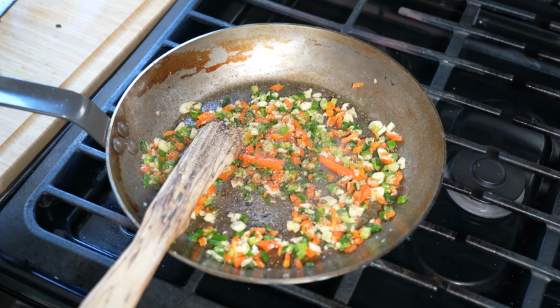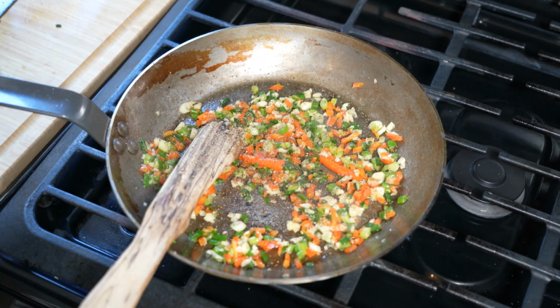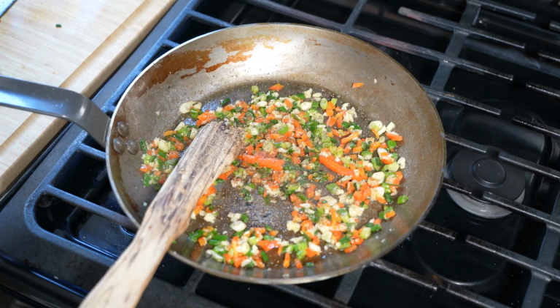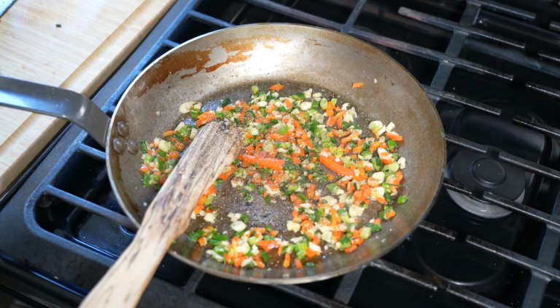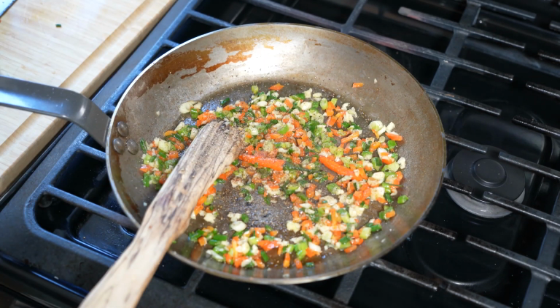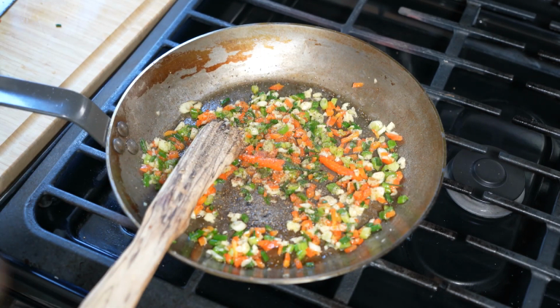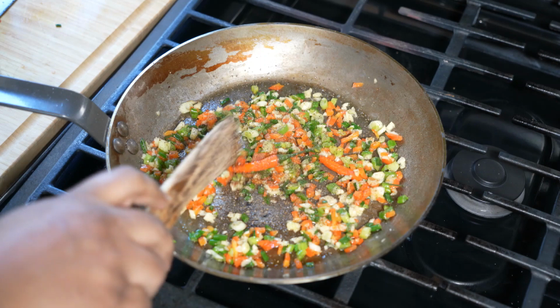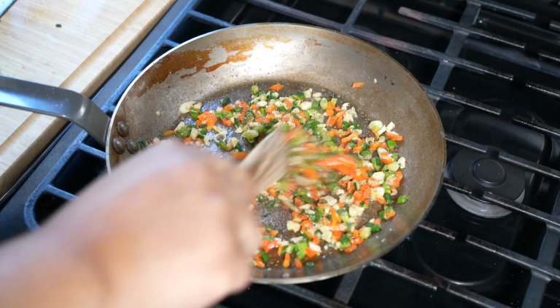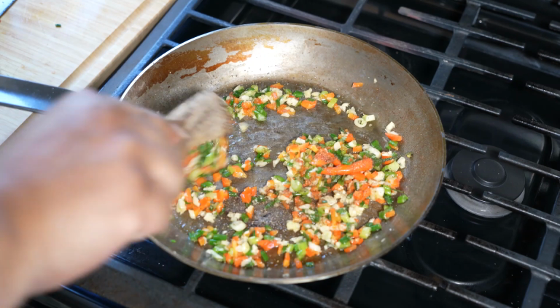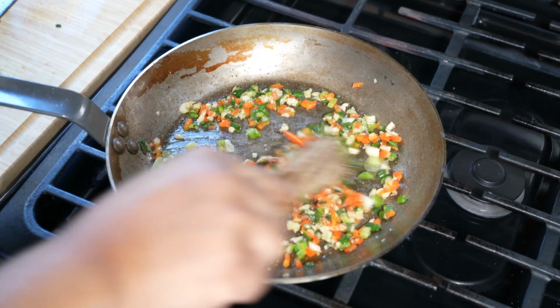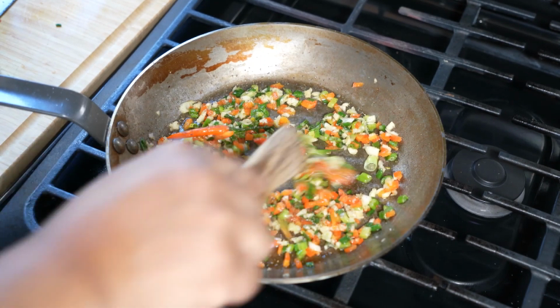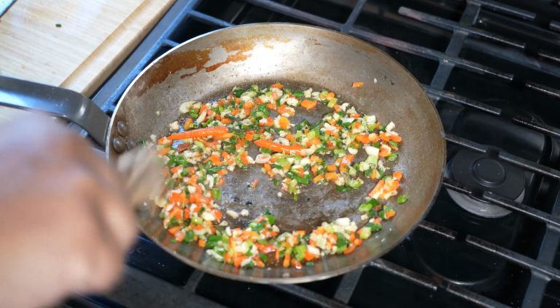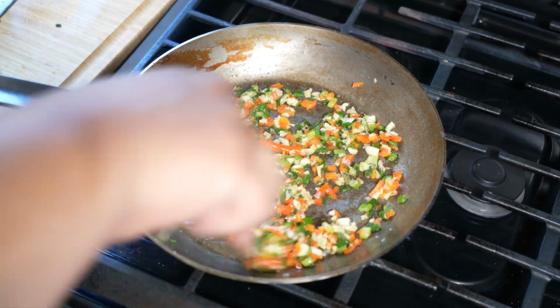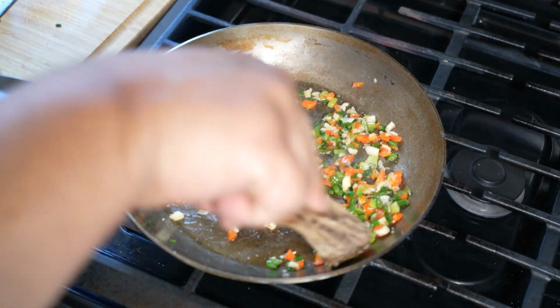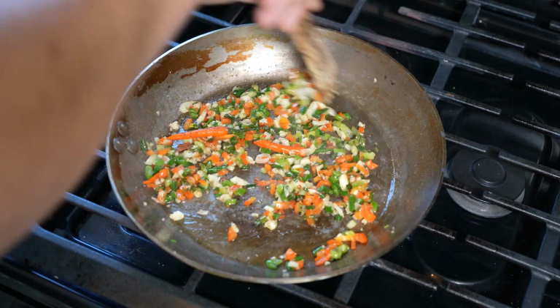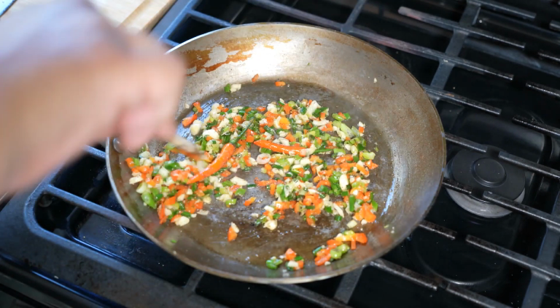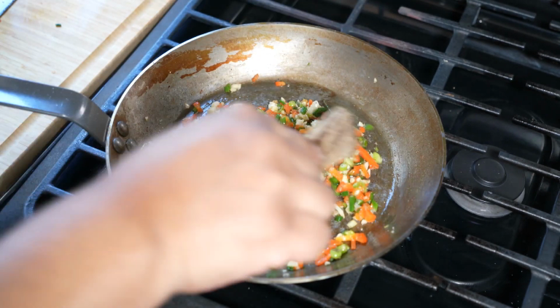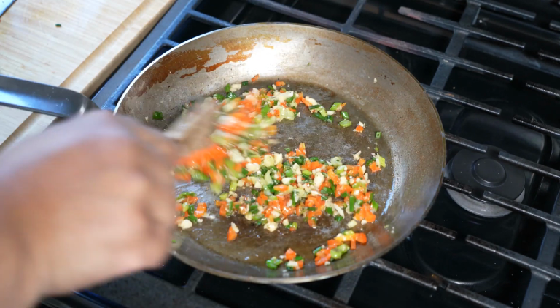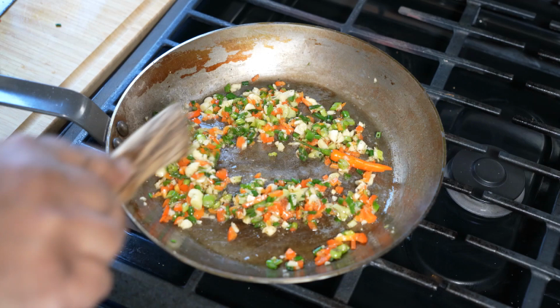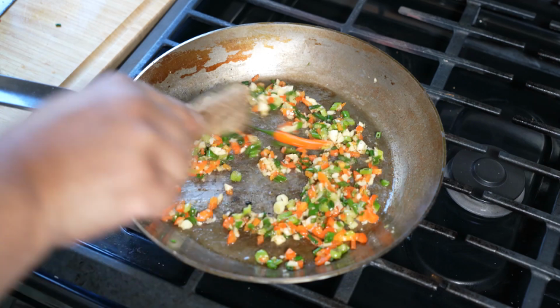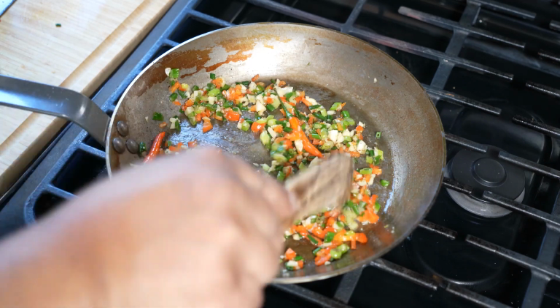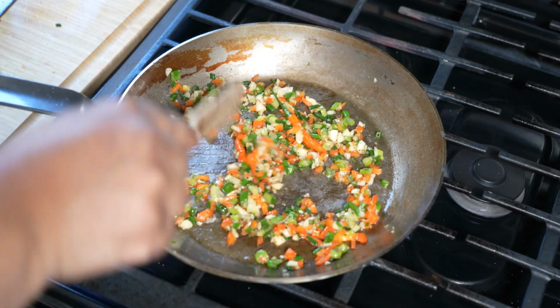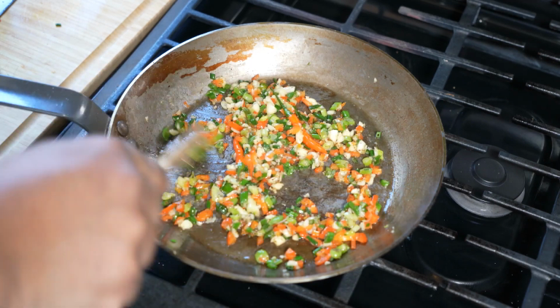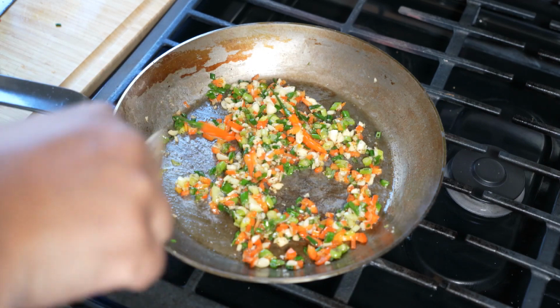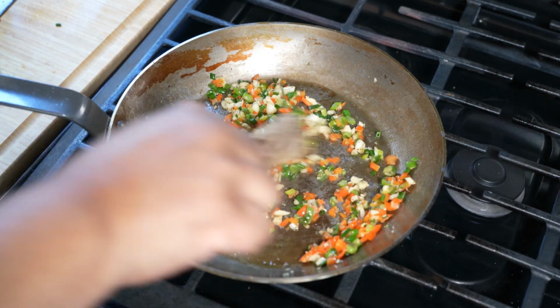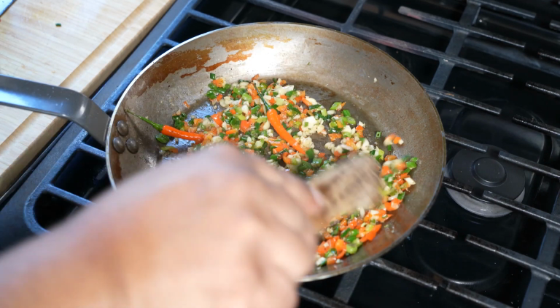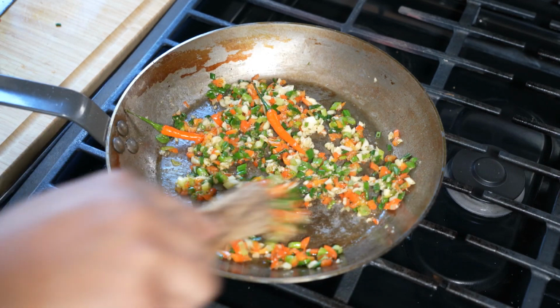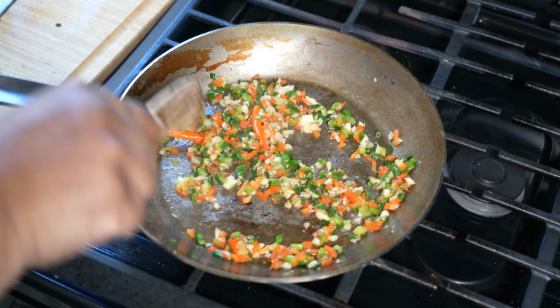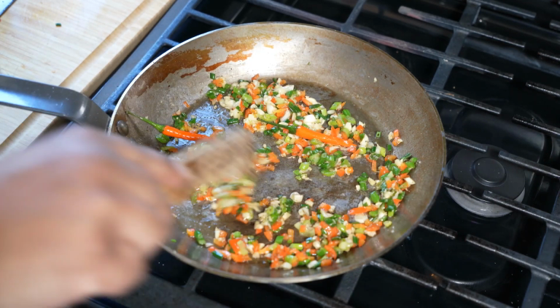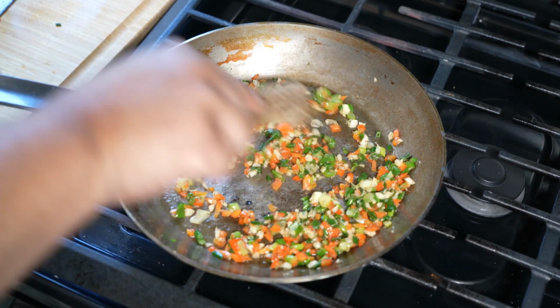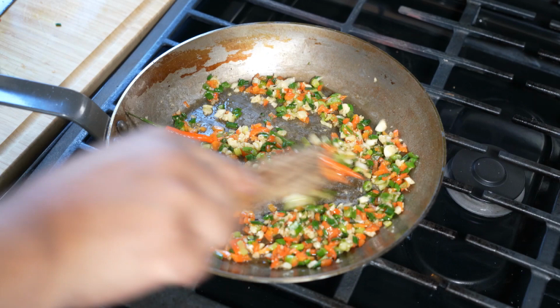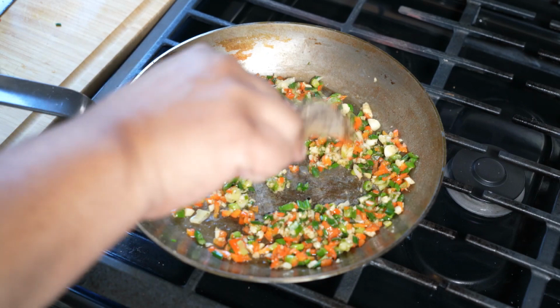Ladies and gentlemen, this is not a Caribbean recipe — this is something that shows up in Uncle Chris's Canadian Caribbean house, so it will not show up on caribbeanpot.com. However, the technique is right here for you to see and the full list of ingredients will be listed down in the description below.